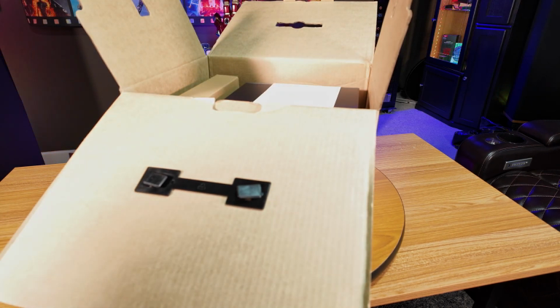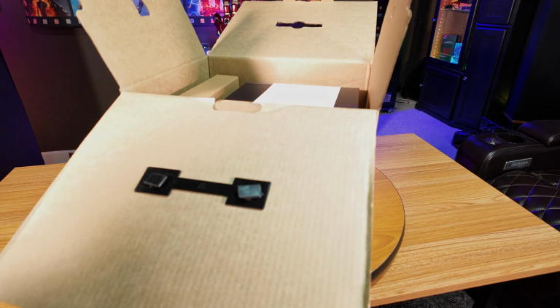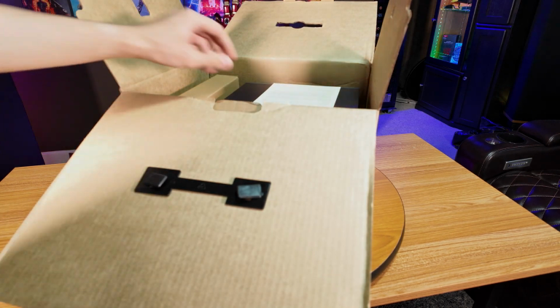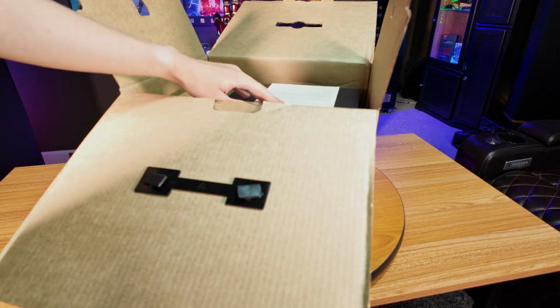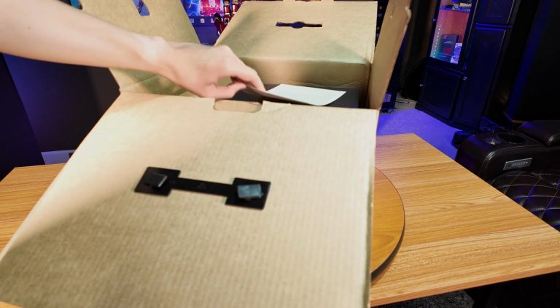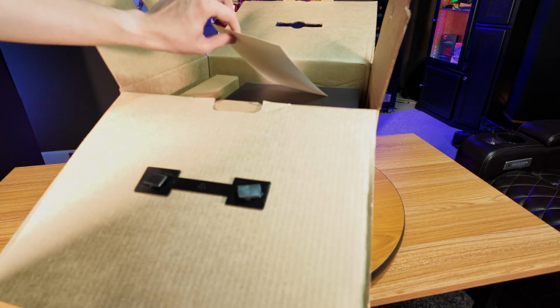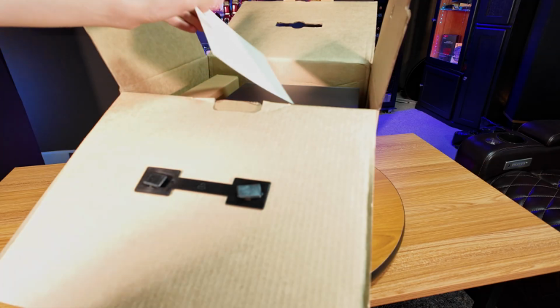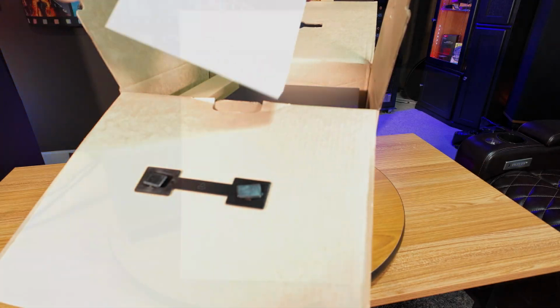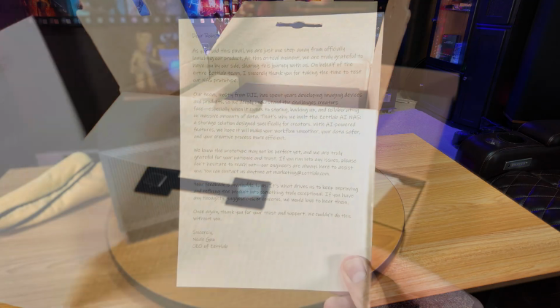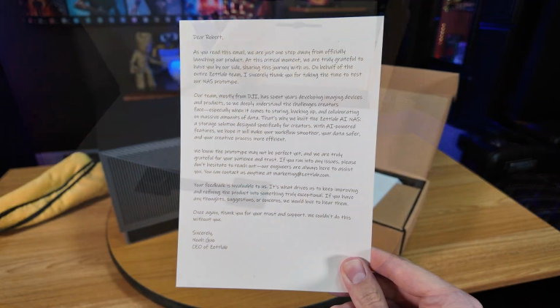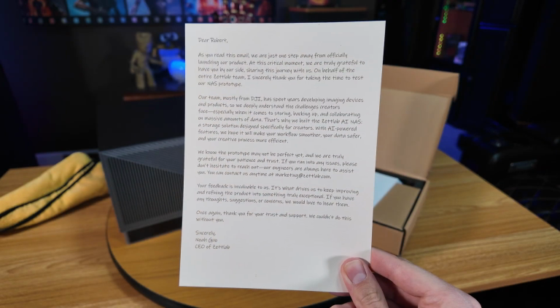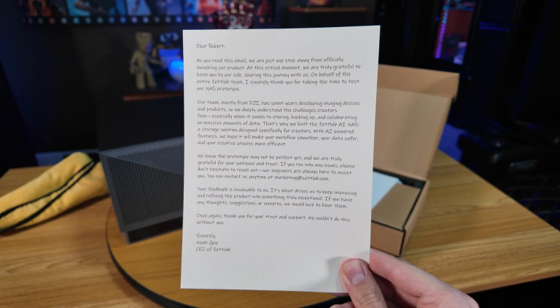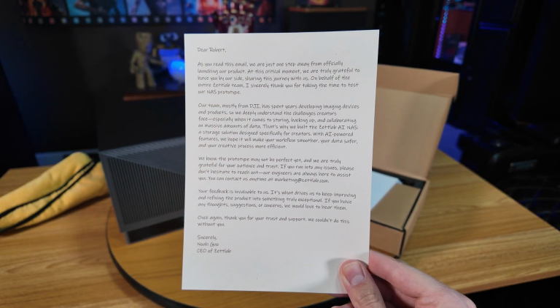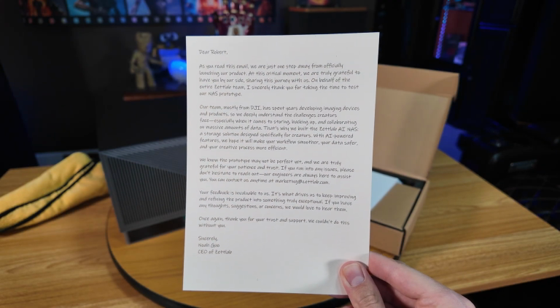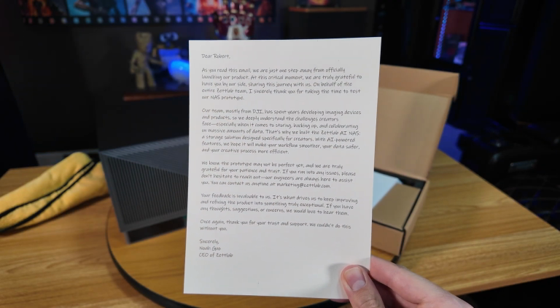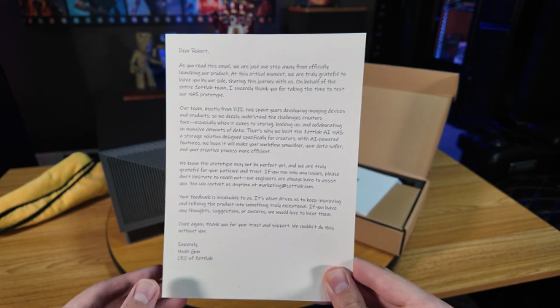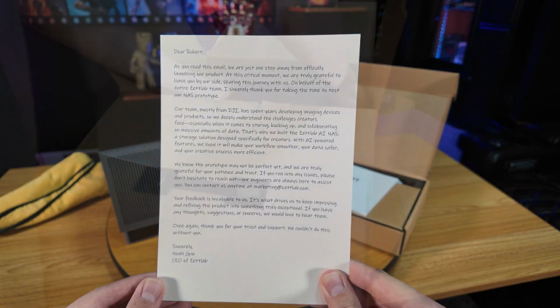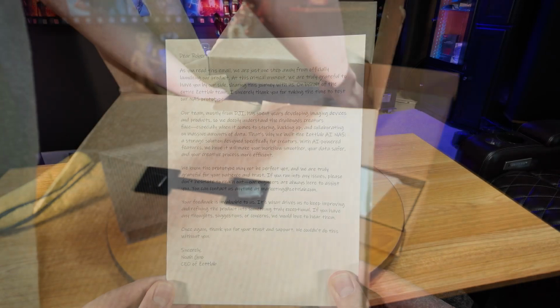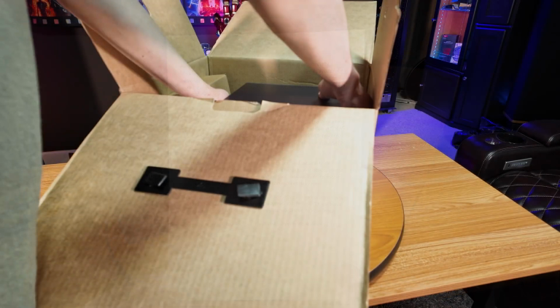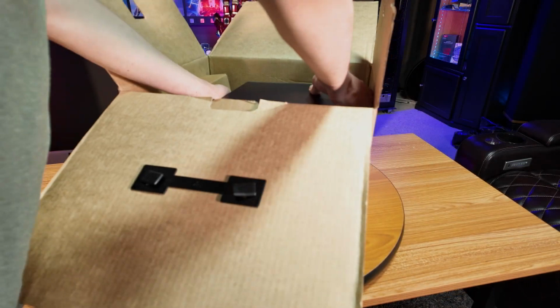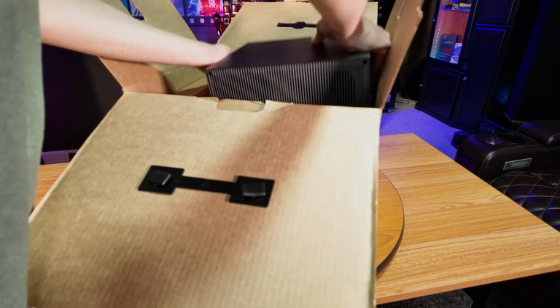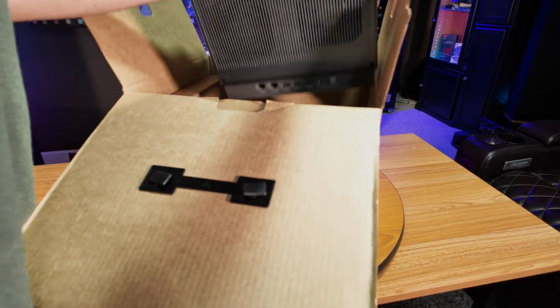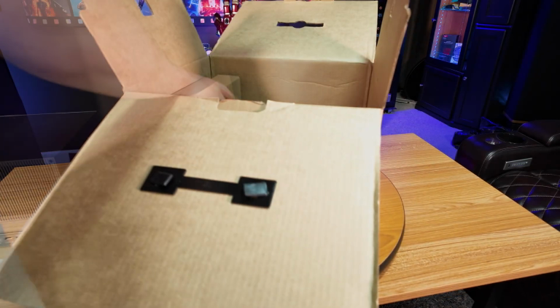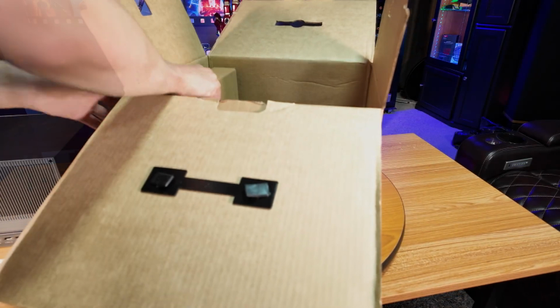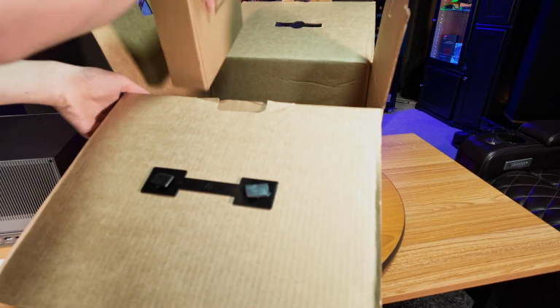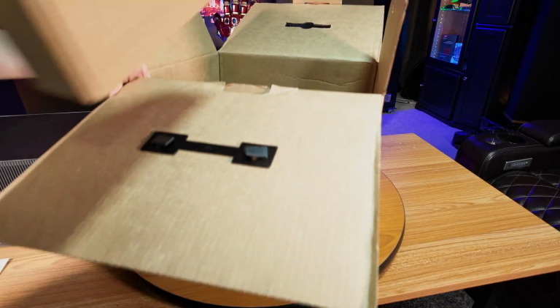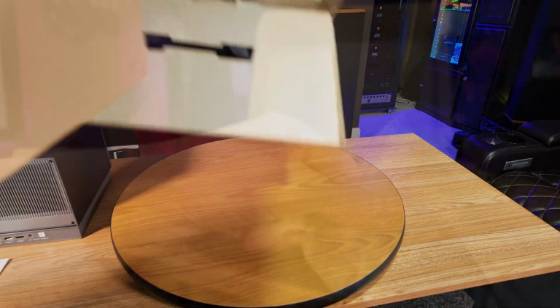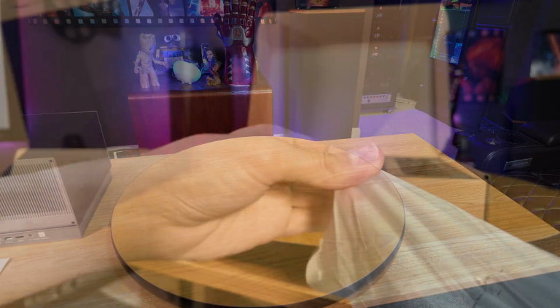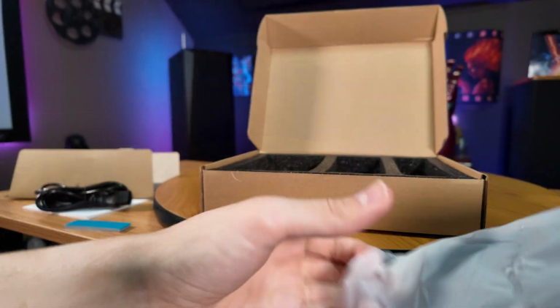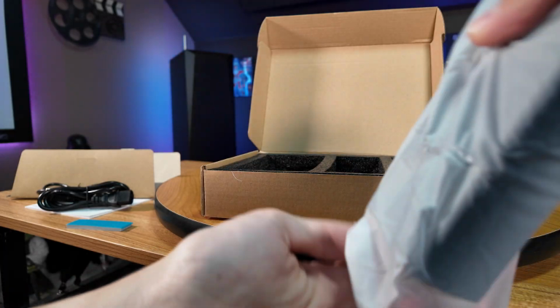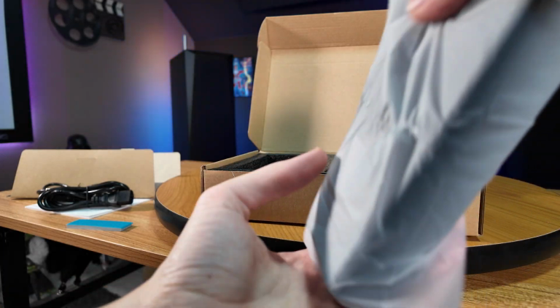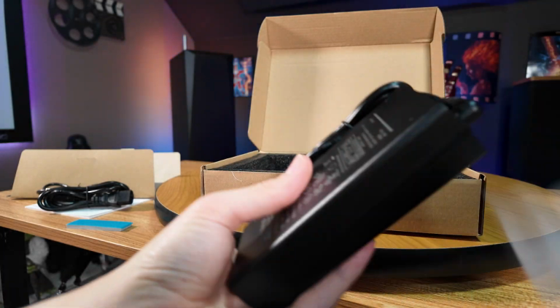Either way, inside the box, ZetLab packs this NAS very well, along with a kind little note explaining the background of their company. And of course, you also get the NAS itself, along with this little accessories box, which includes all the cords you'll need to run the NAS.